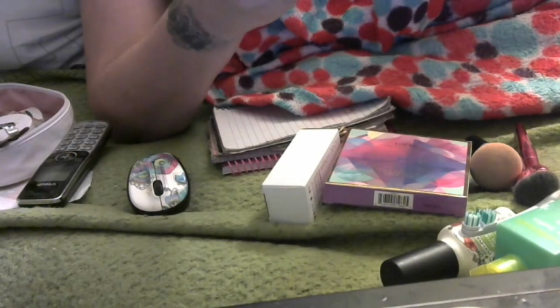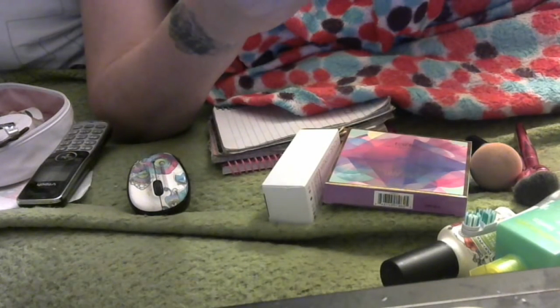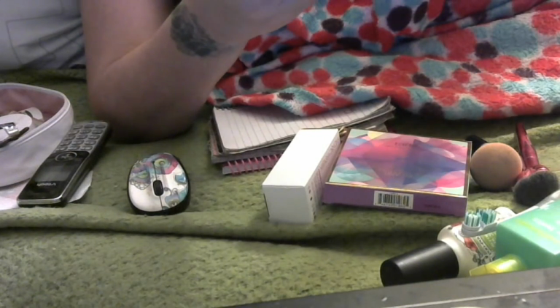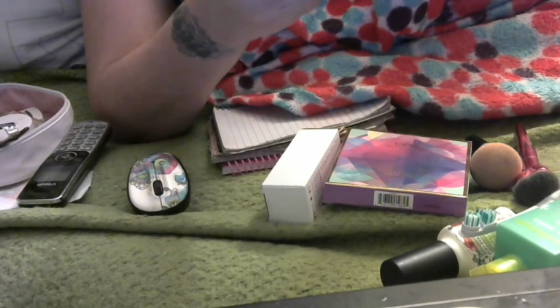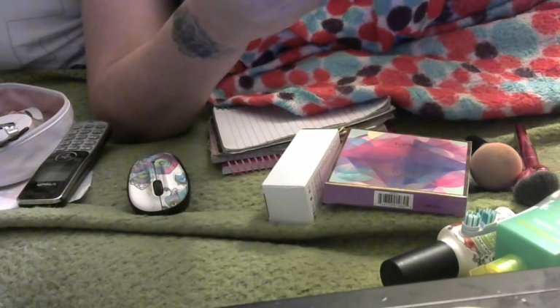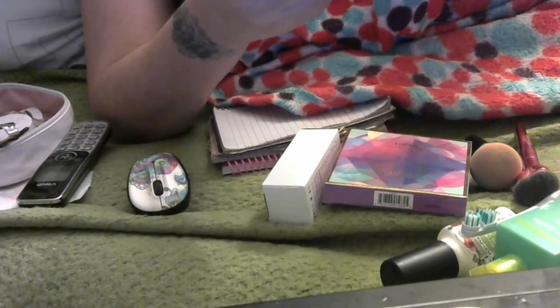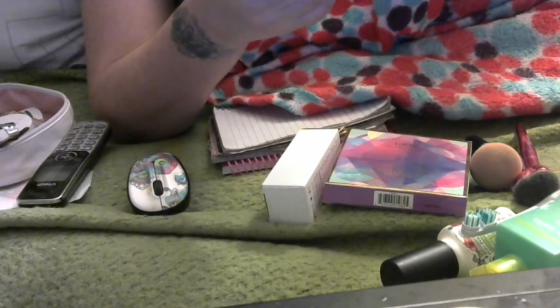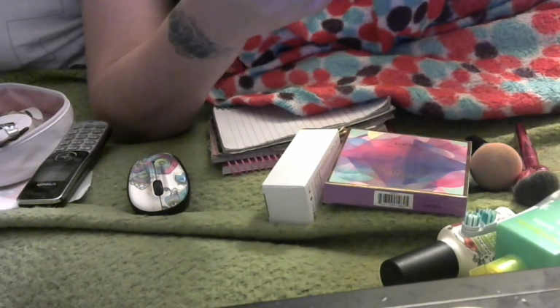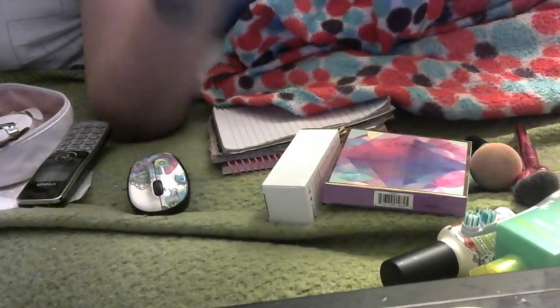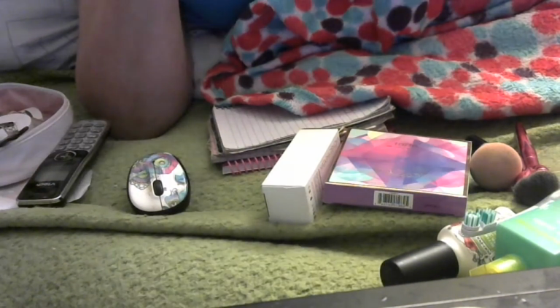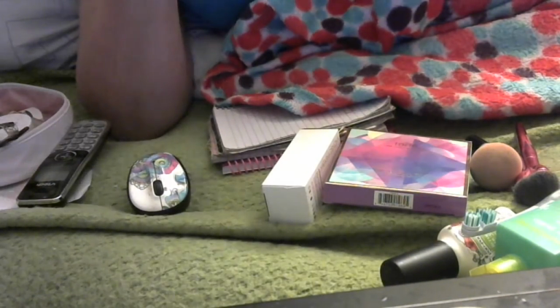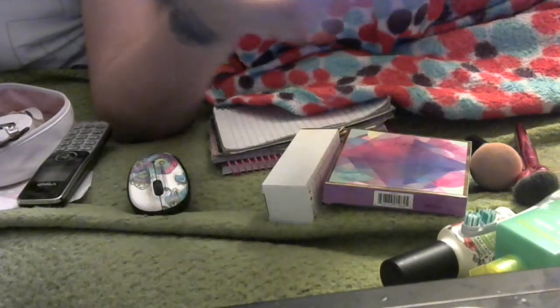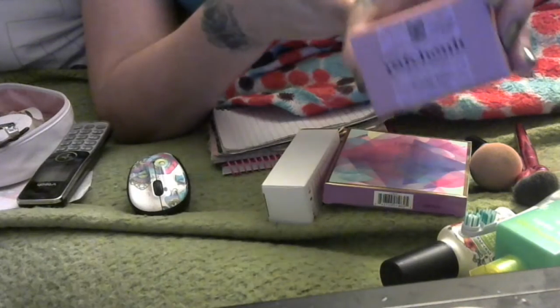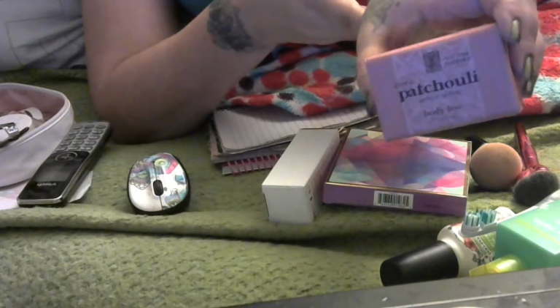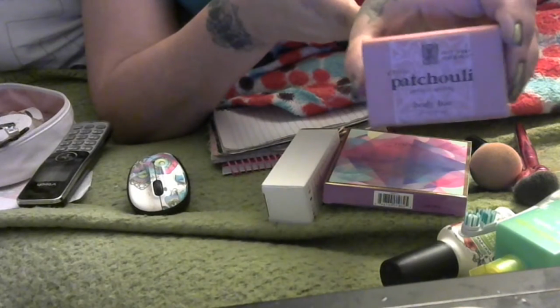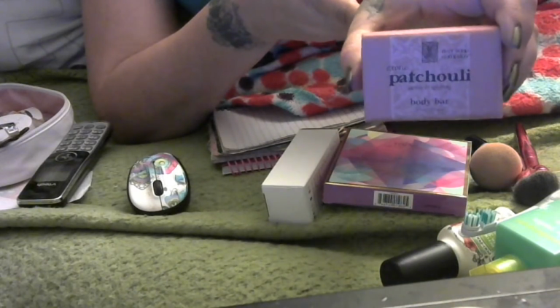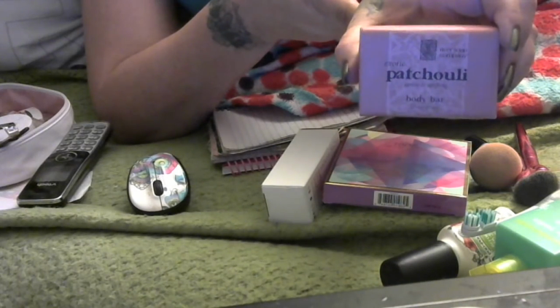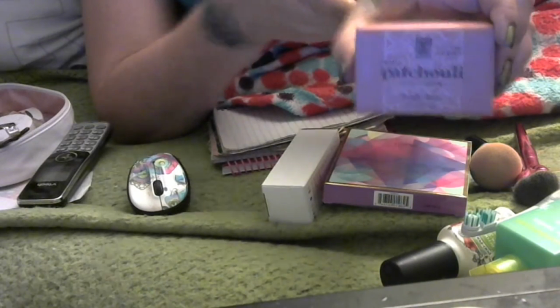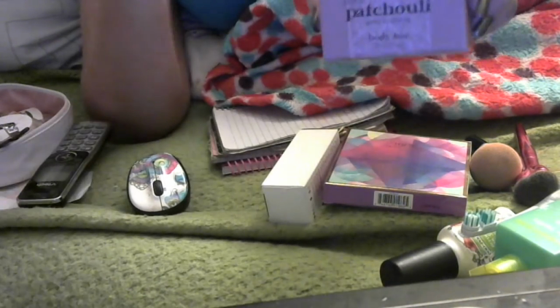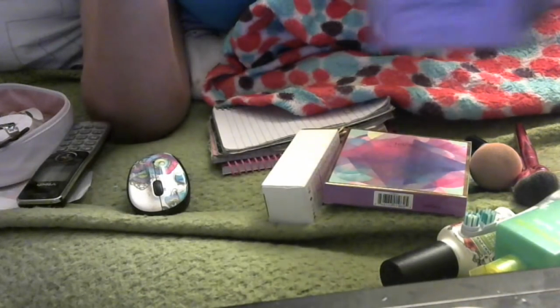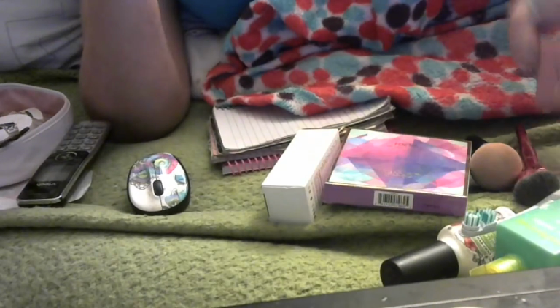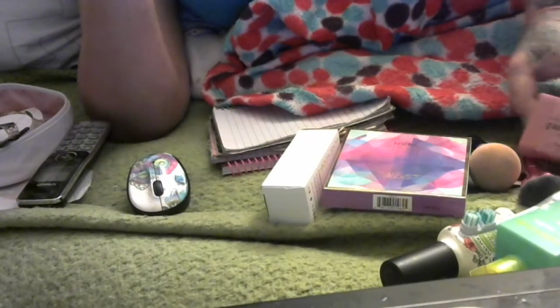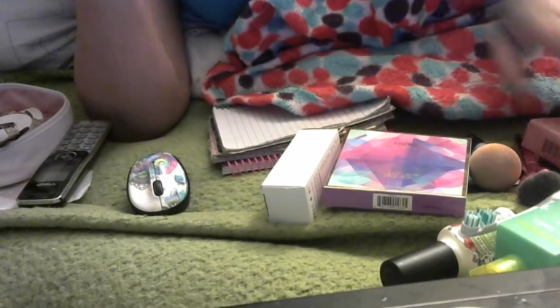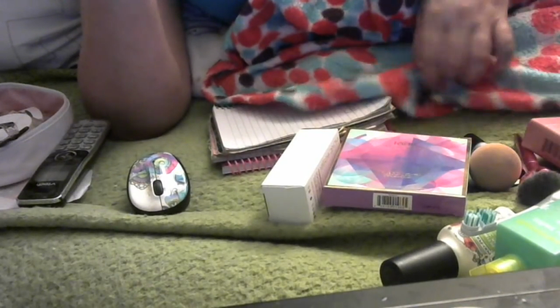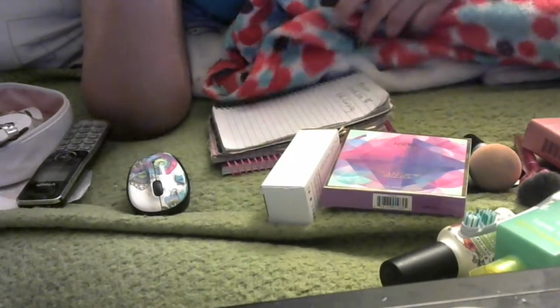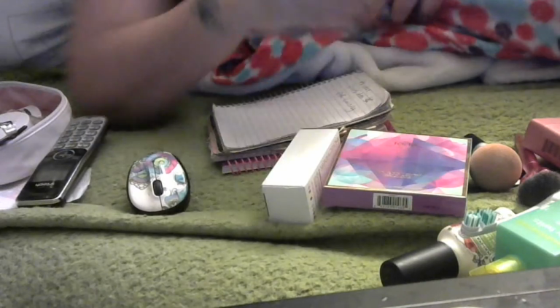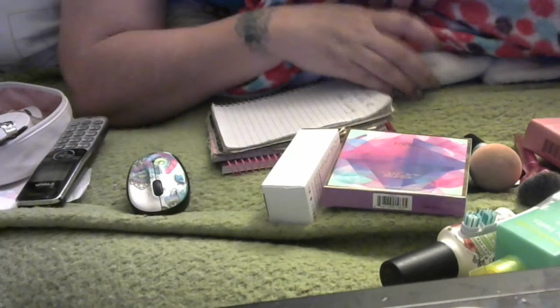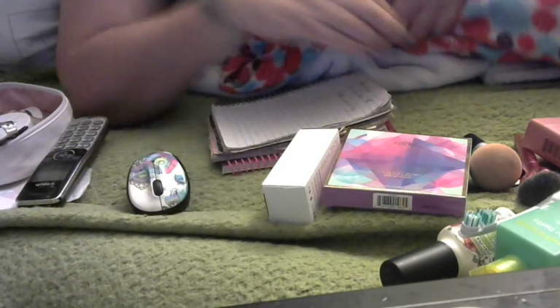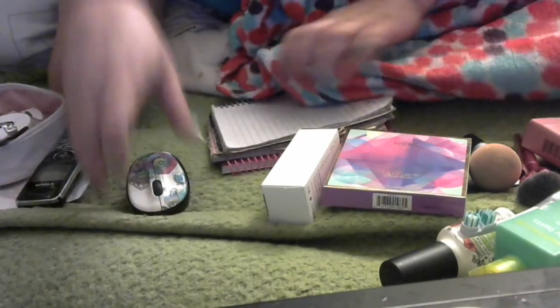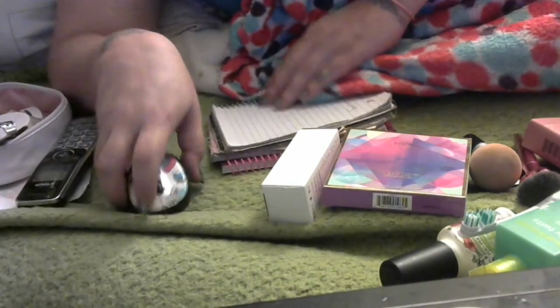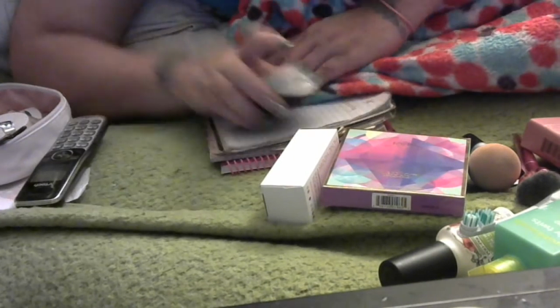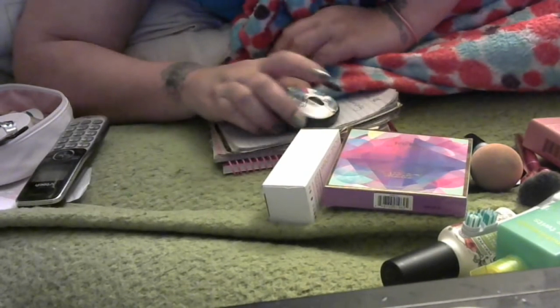I bought some new soap — Exotic Patchouli. I love buying these body soaps; they smell so good. Thank you for watching, and I will keep you updated. Thank you, bye-bye.